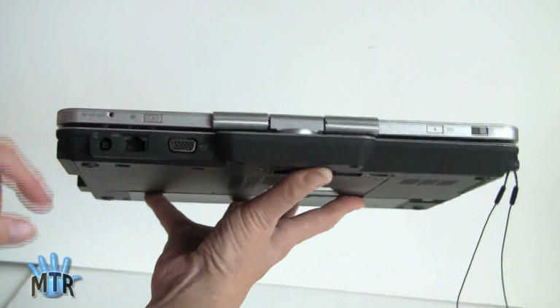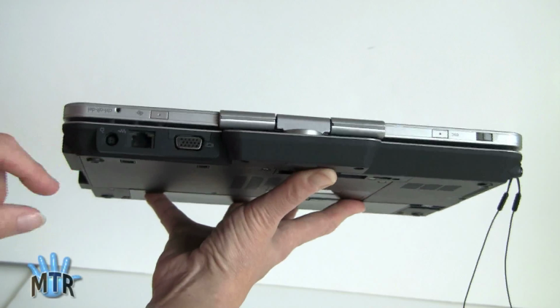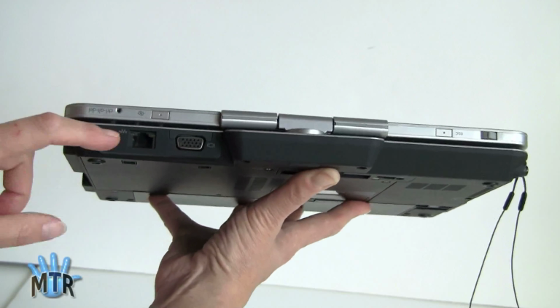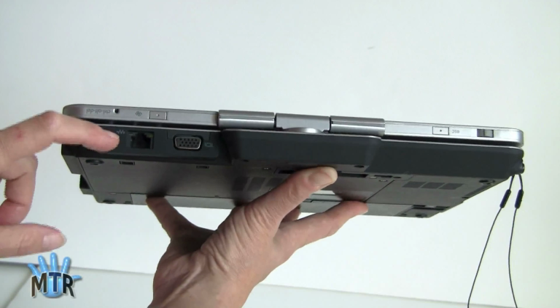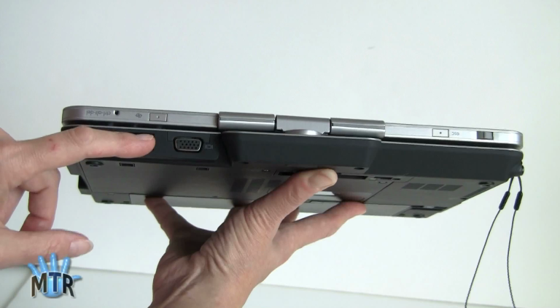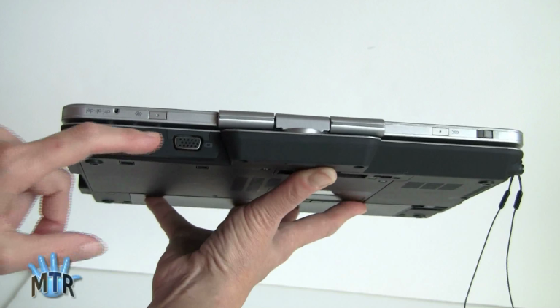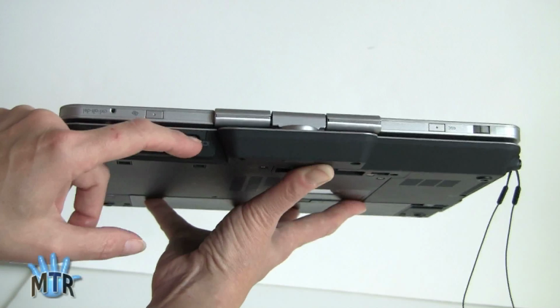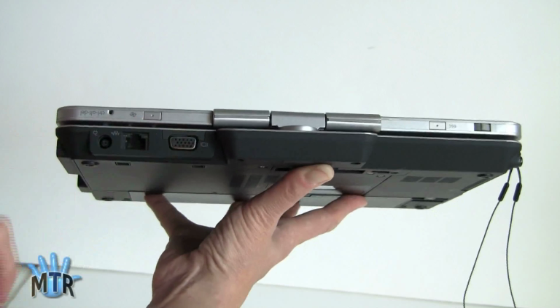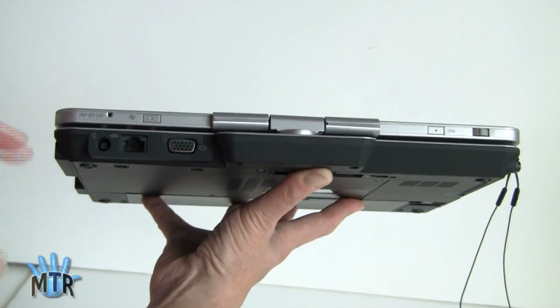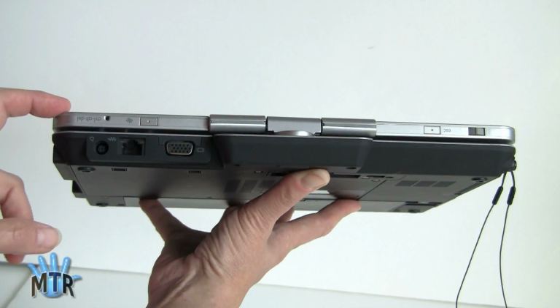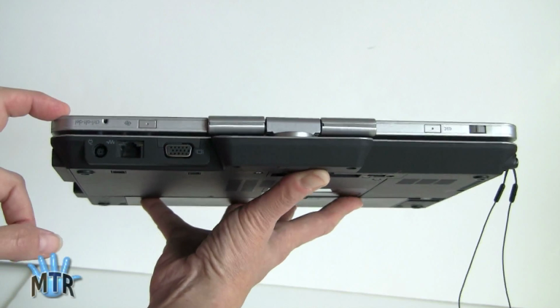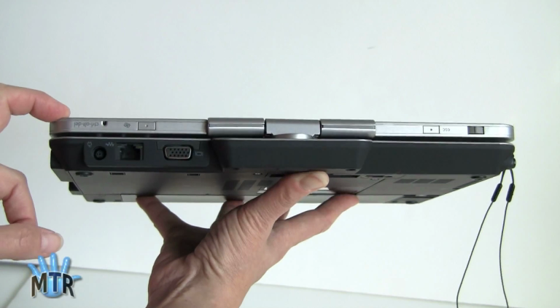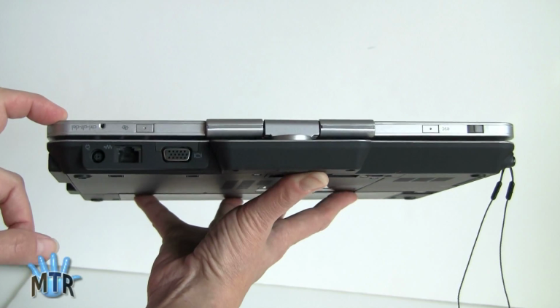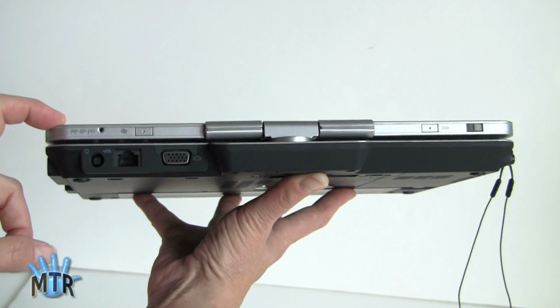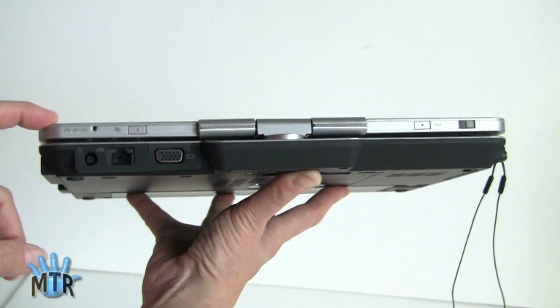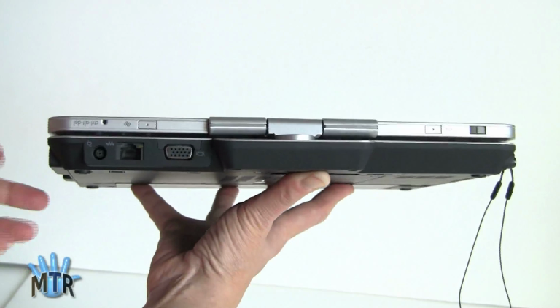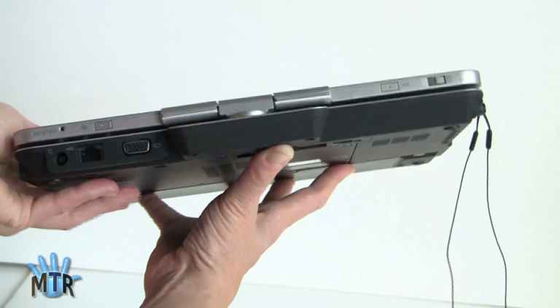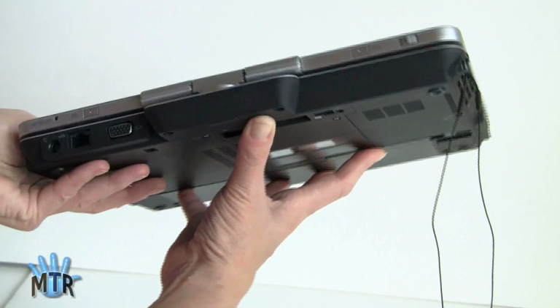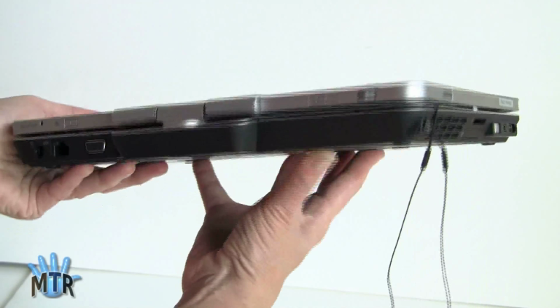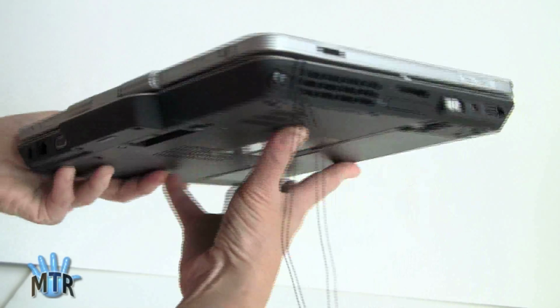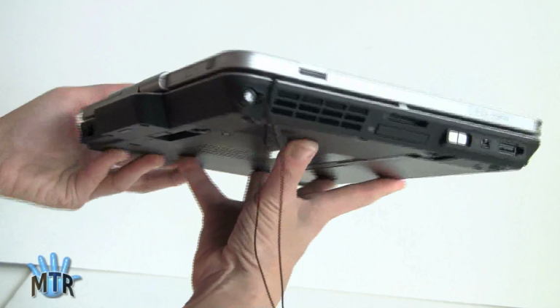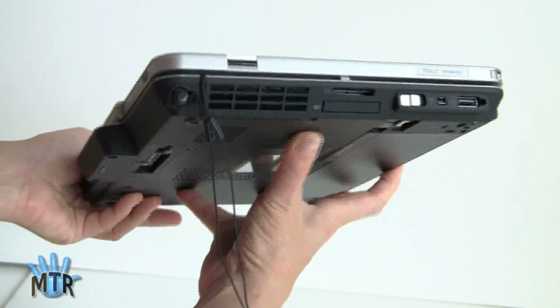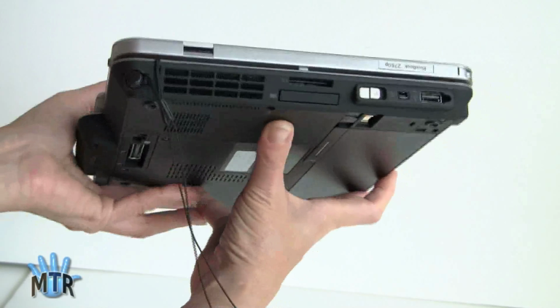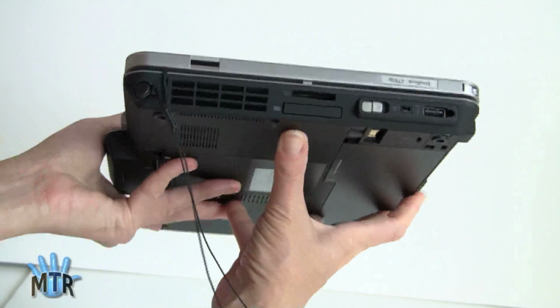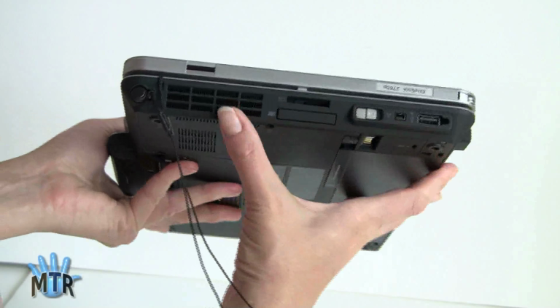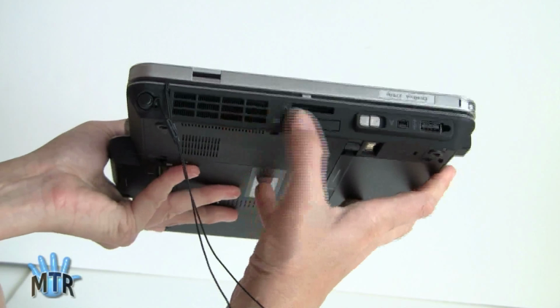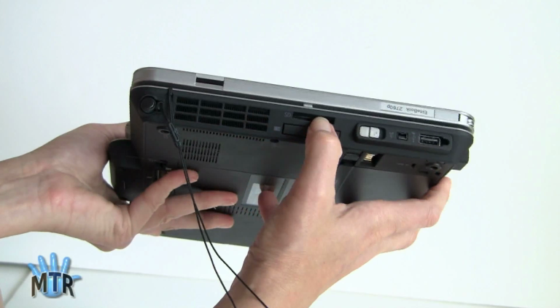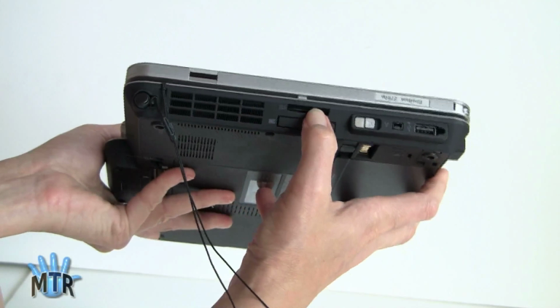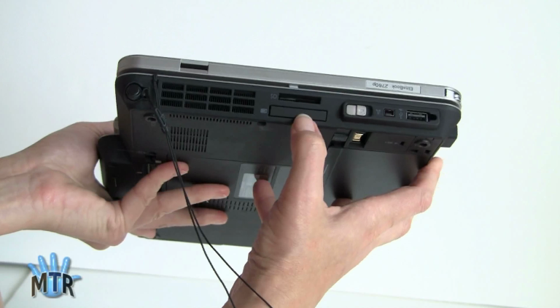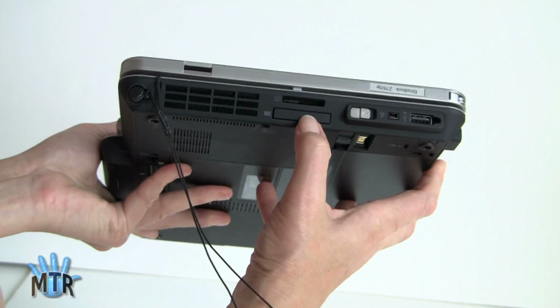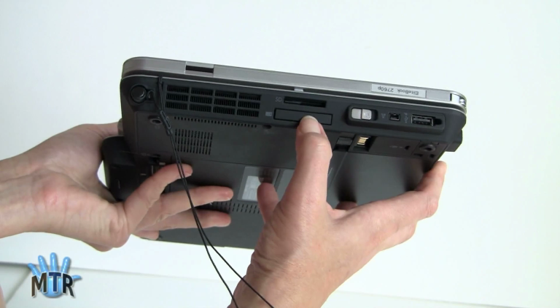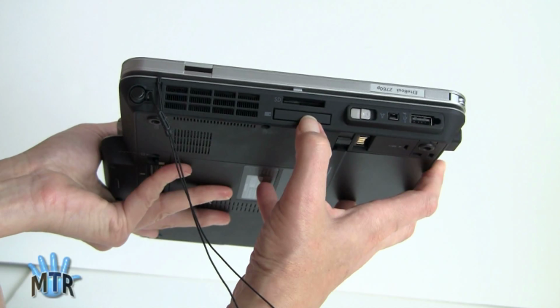Back here we've got the power port, Ethernet, and the VGA port. There is no HDMI built in. The optional docking station does have a display port. On this side we've got the fan grill, an SD card slot, and an ExpressCard 34 slot.